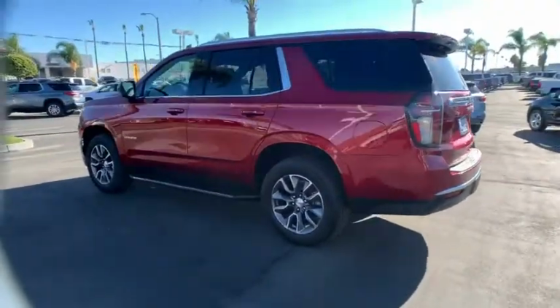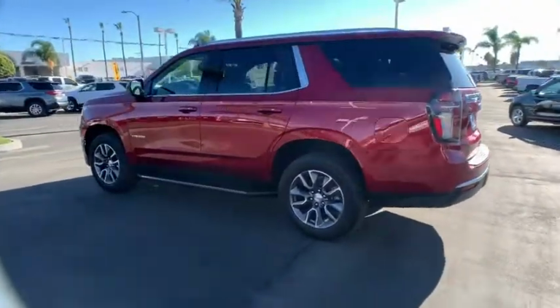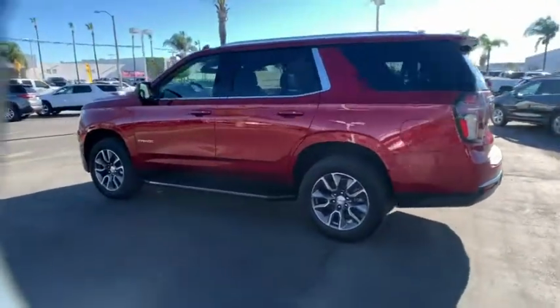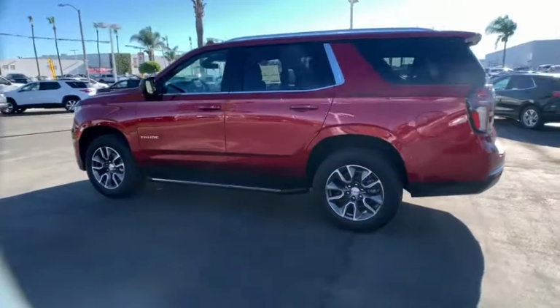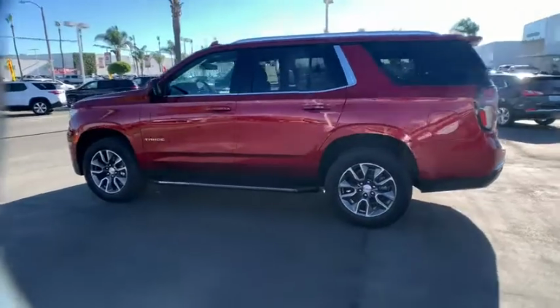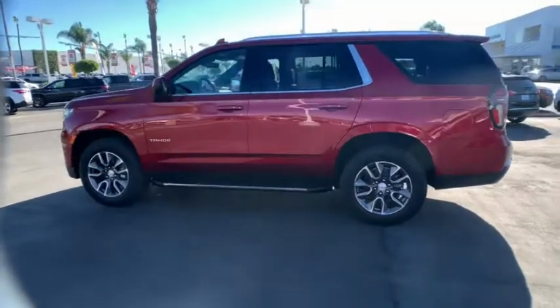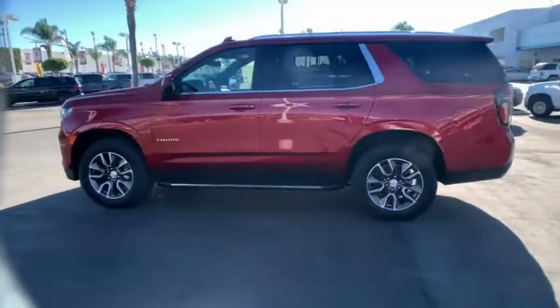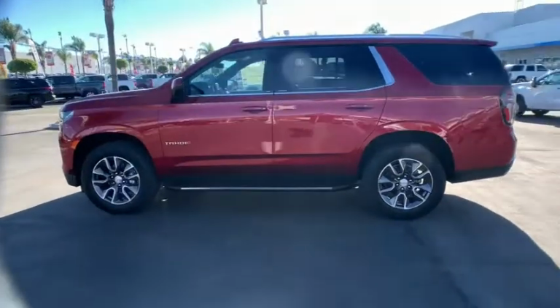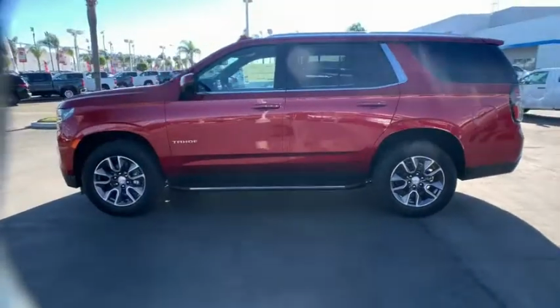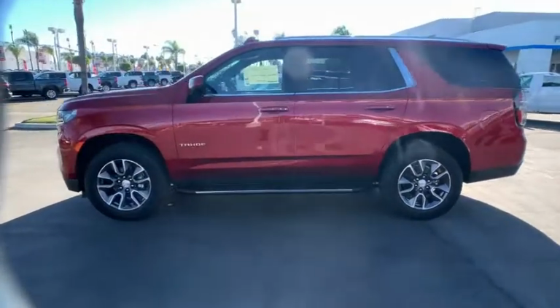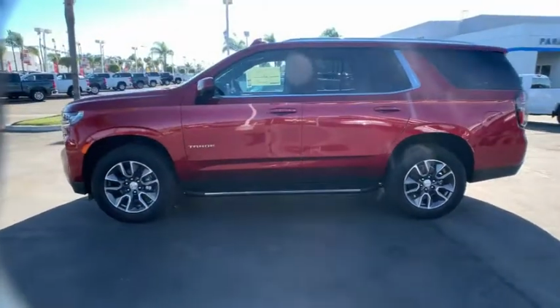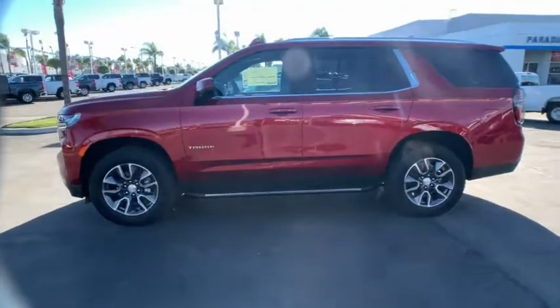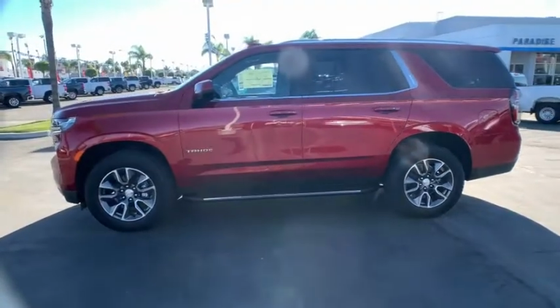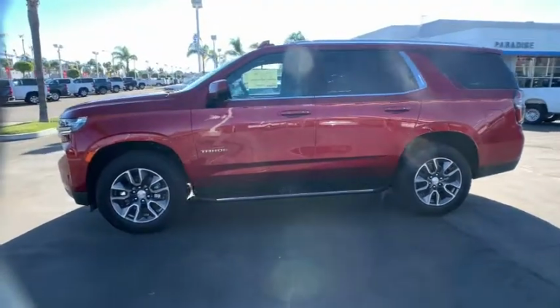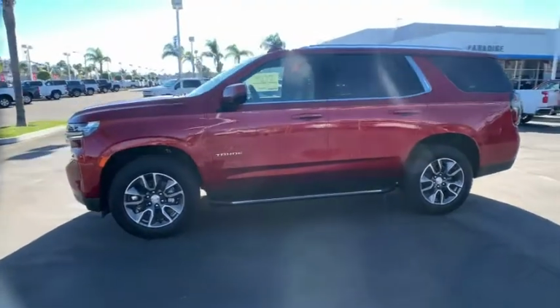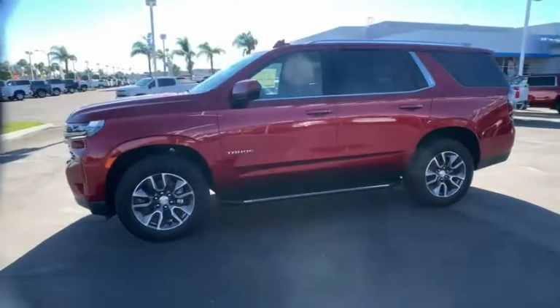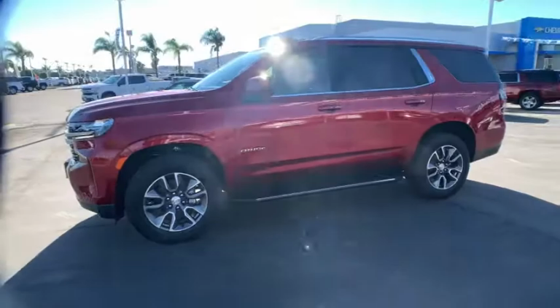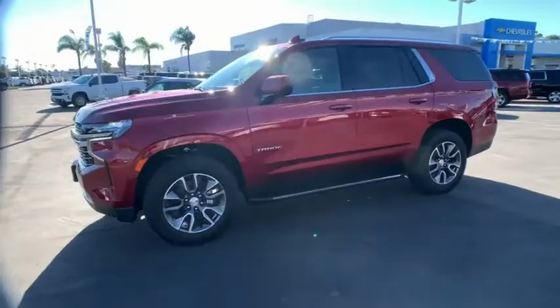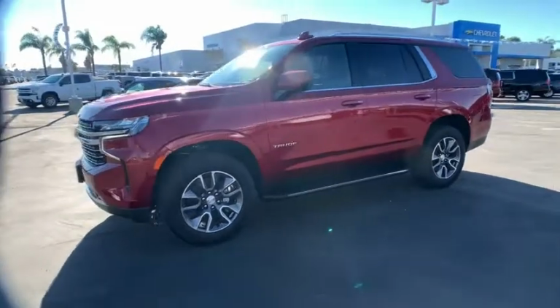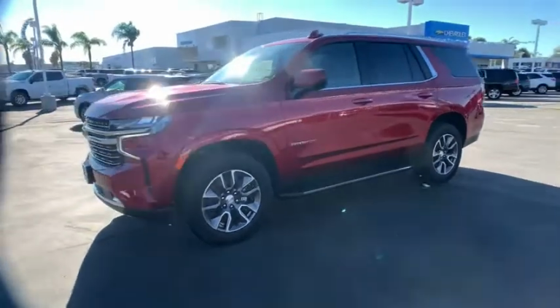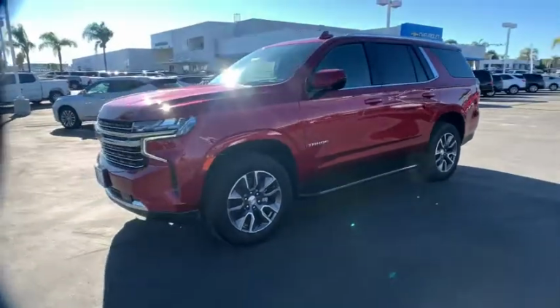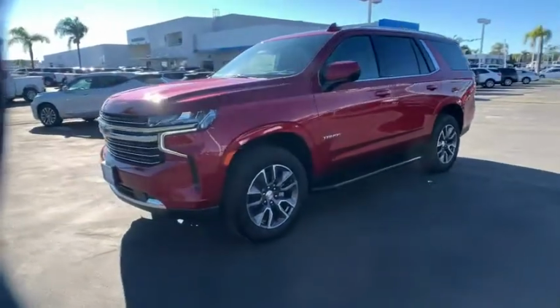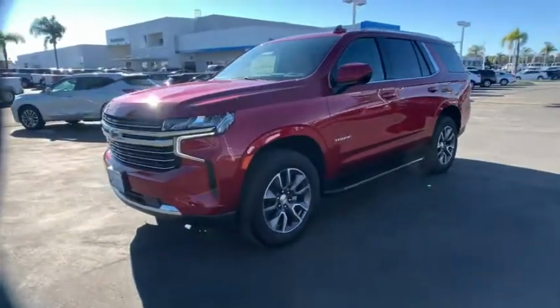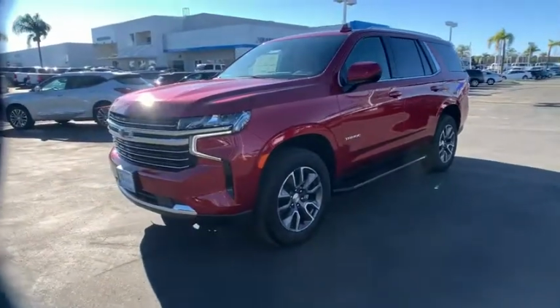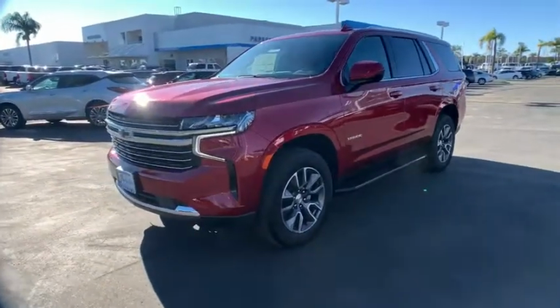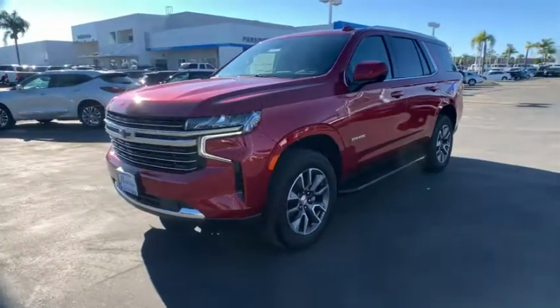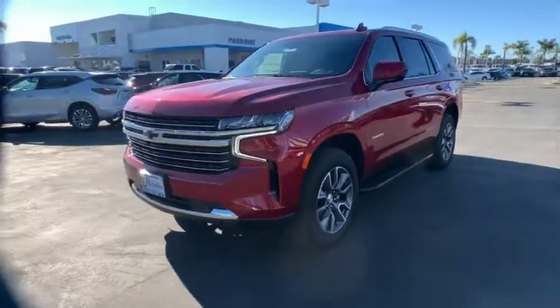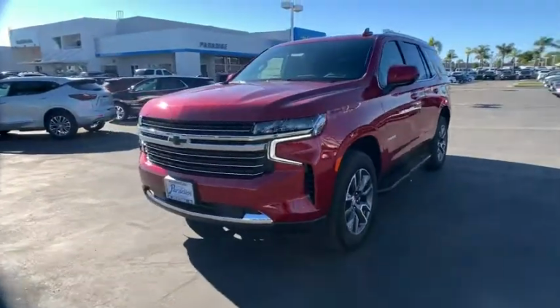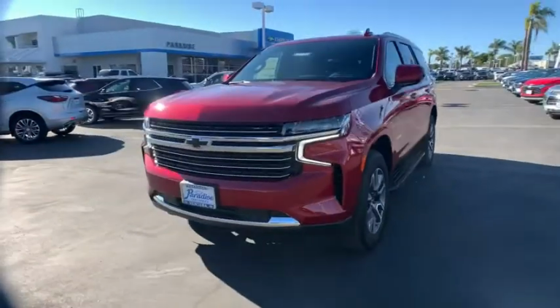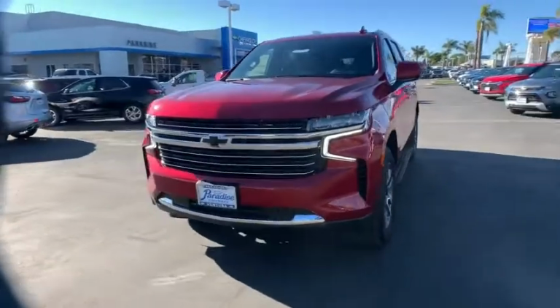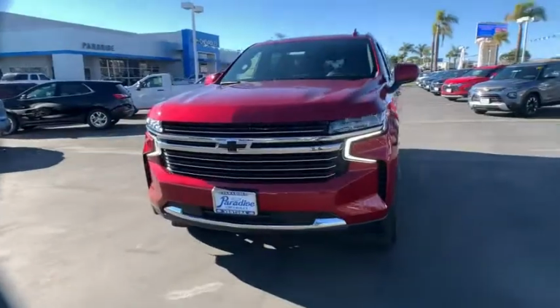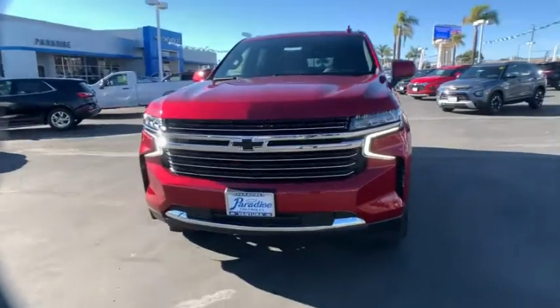Keyless entry, heated mirrors, backup camera, satellite radio, power liftgate, keyless start, remote engine start, power passenger seat, premium sound system, heated front seat.